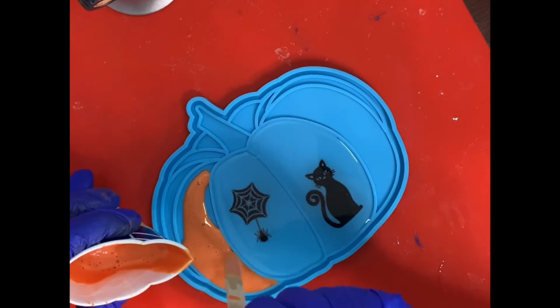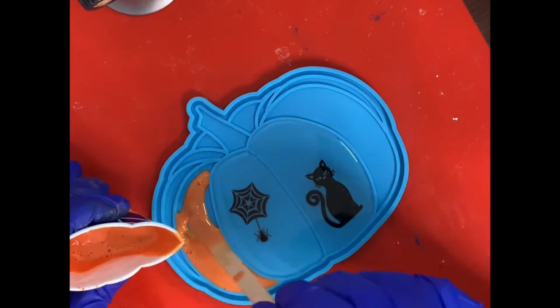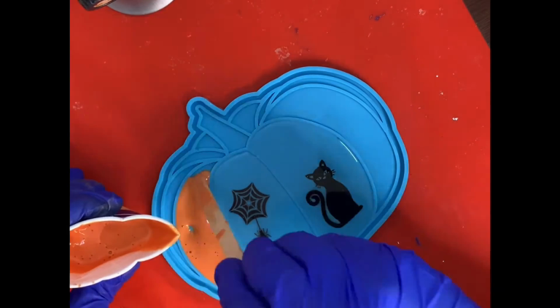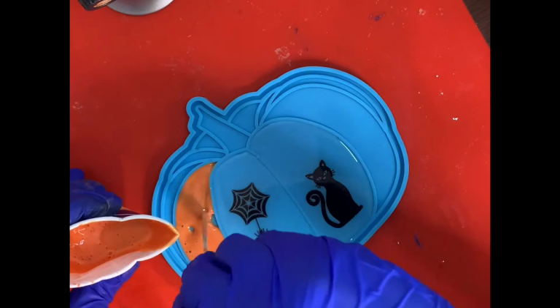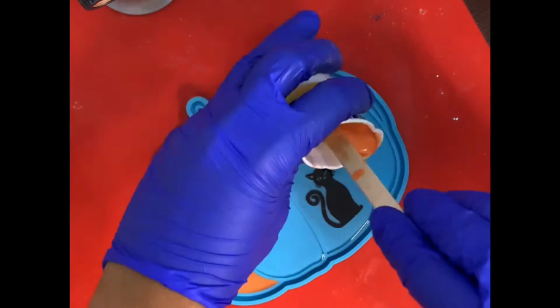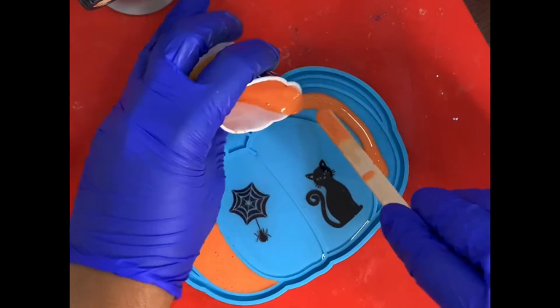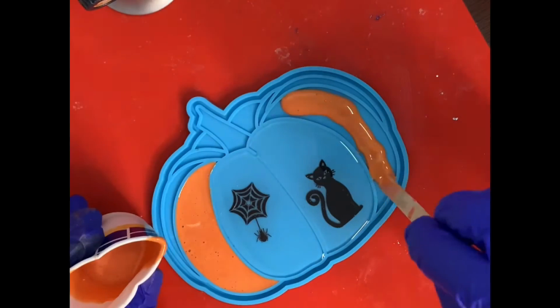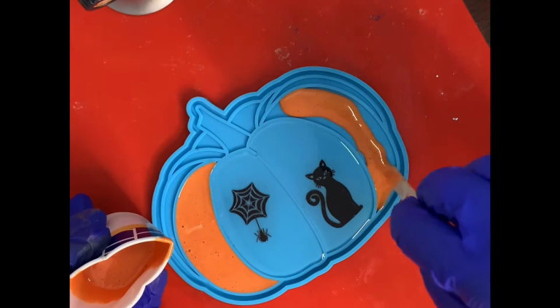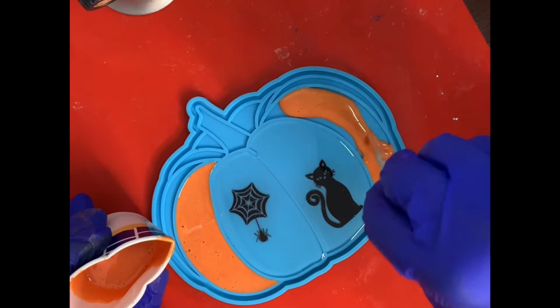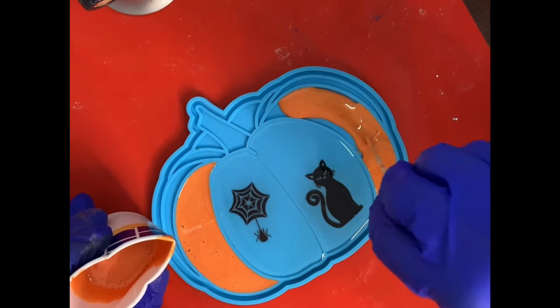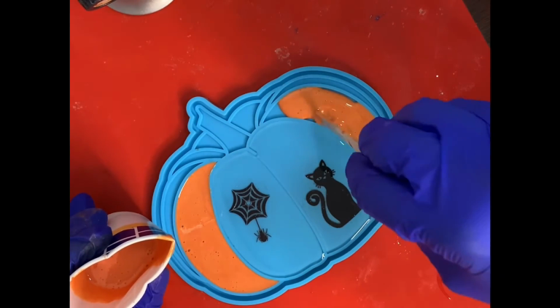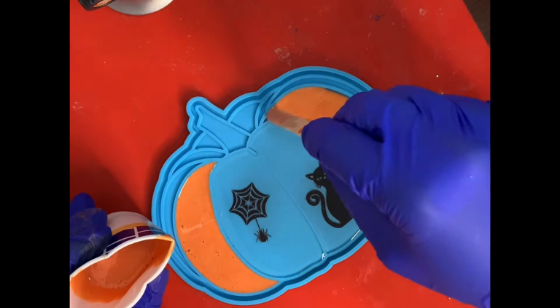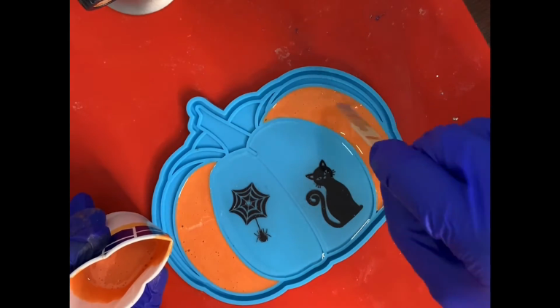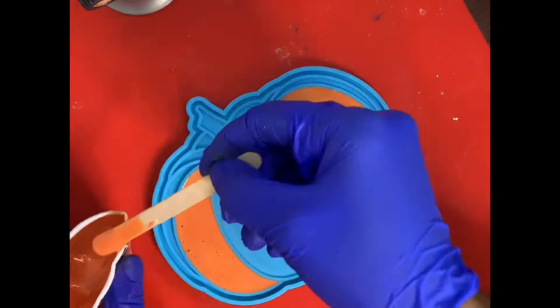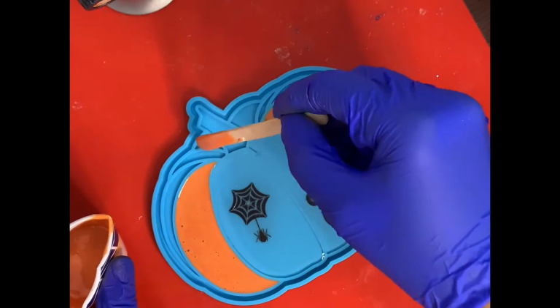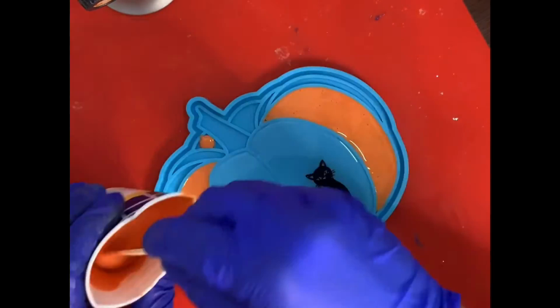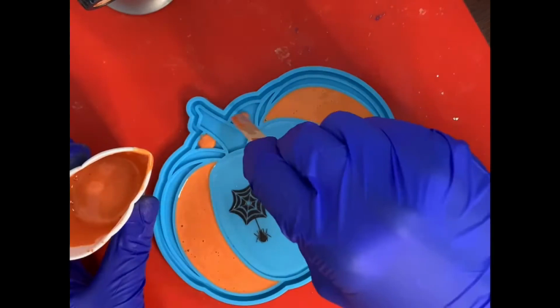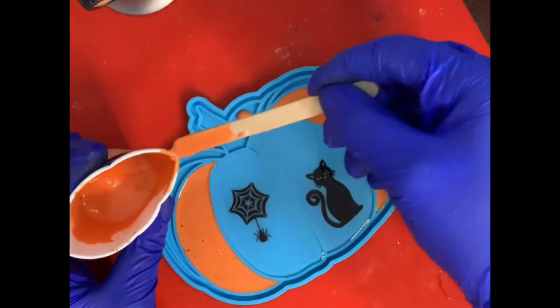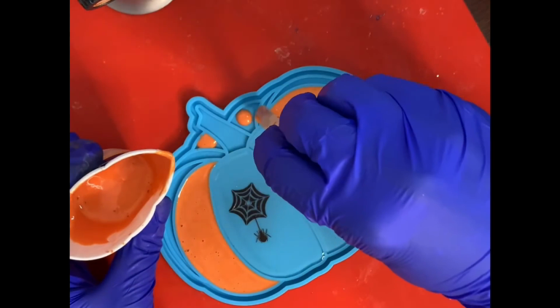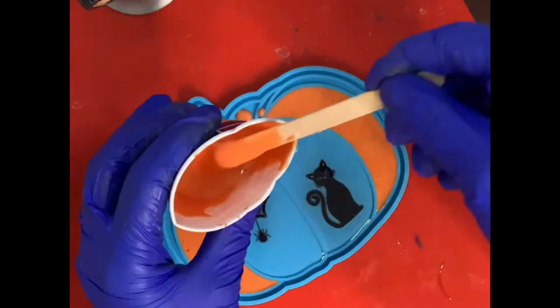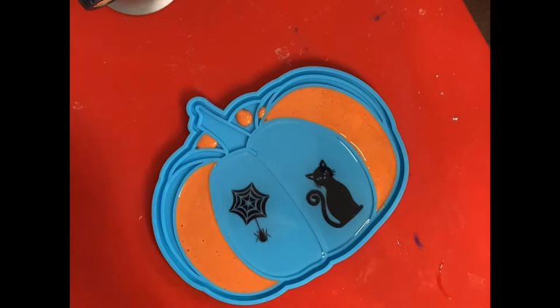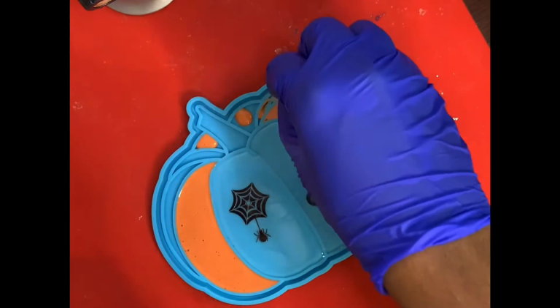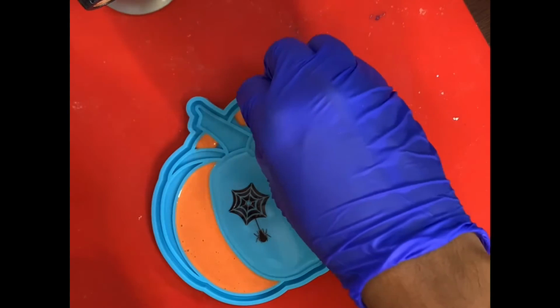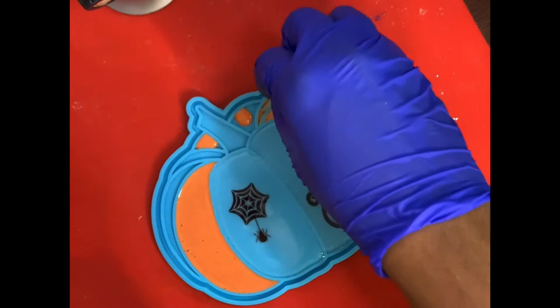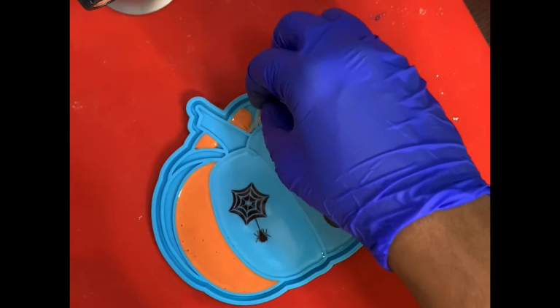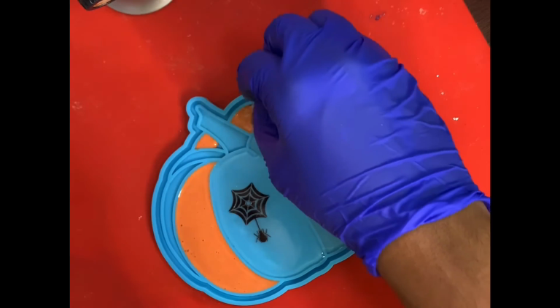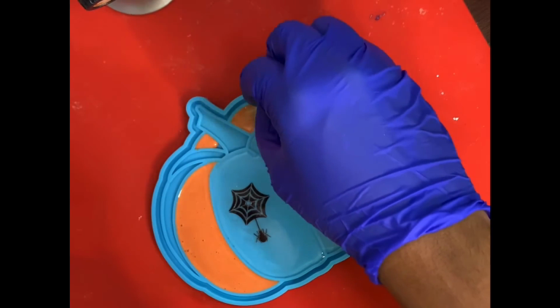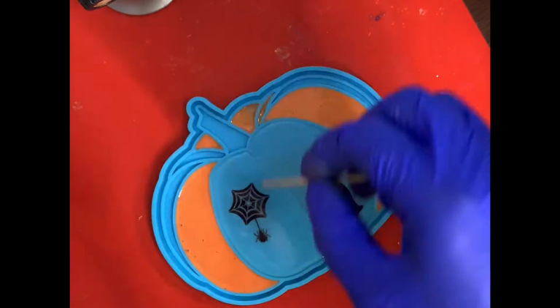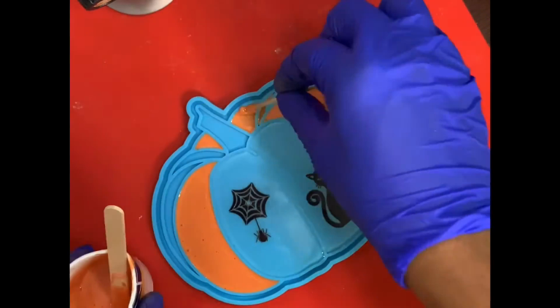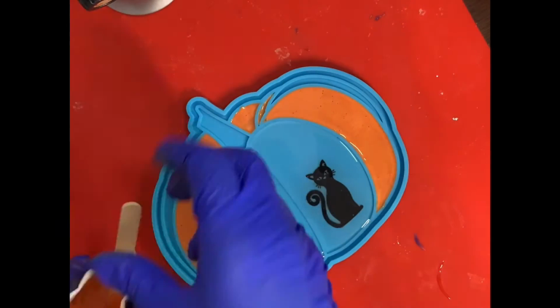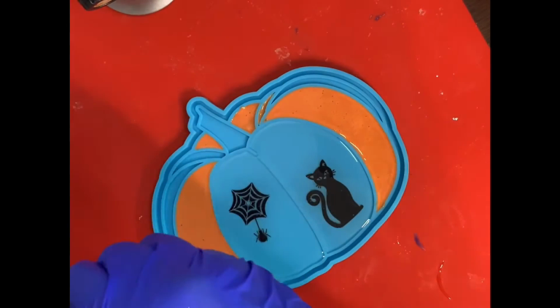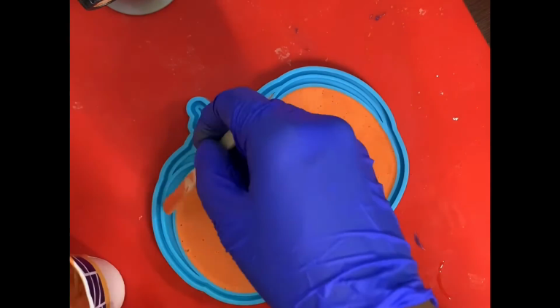Then I mixed some white pigment with some orange colors I had to make this pastel orange for the rest of the pumpkin. I put them in the little slots and made sure it was filled in with a thin toothpick.